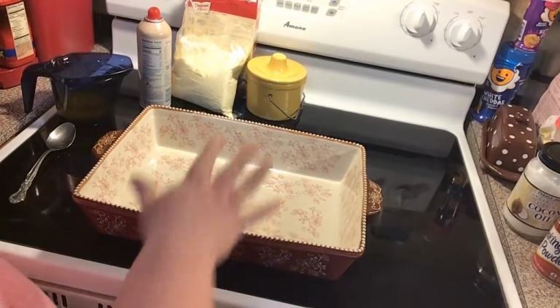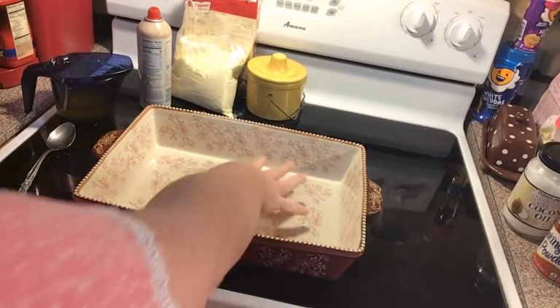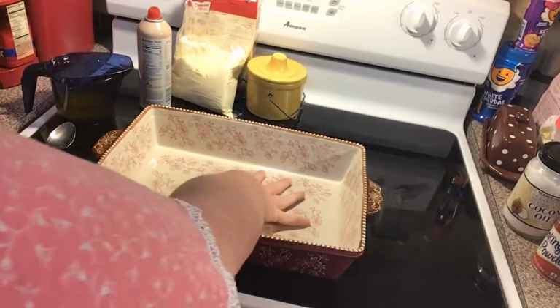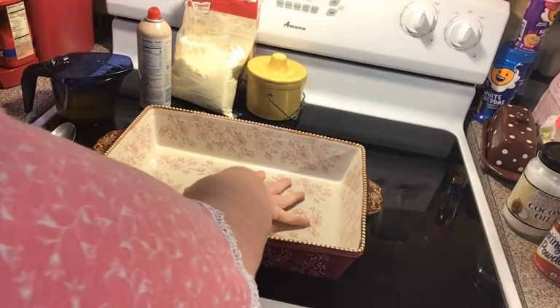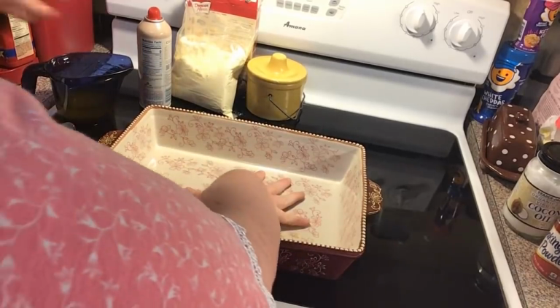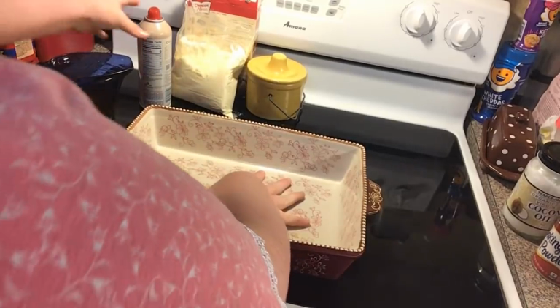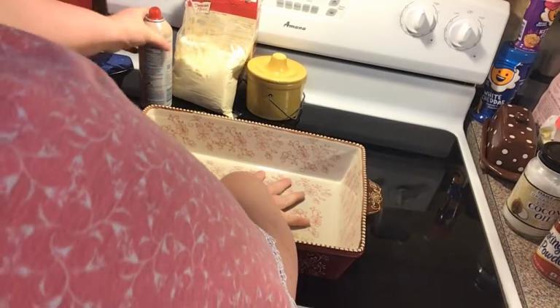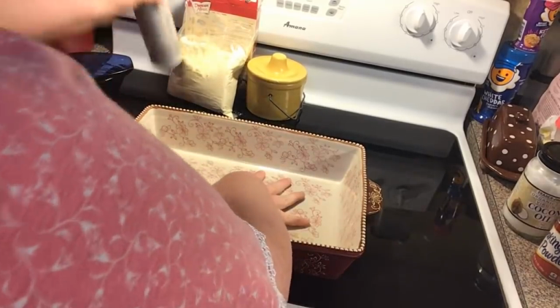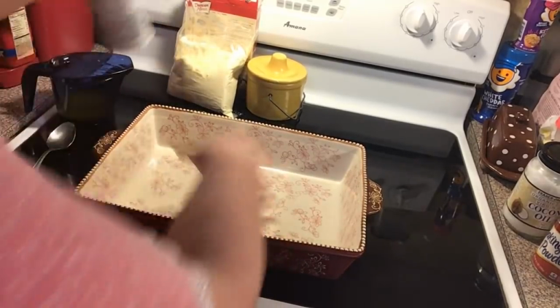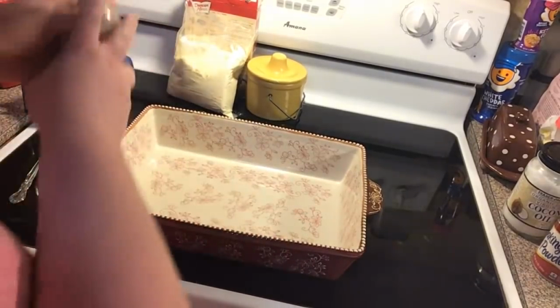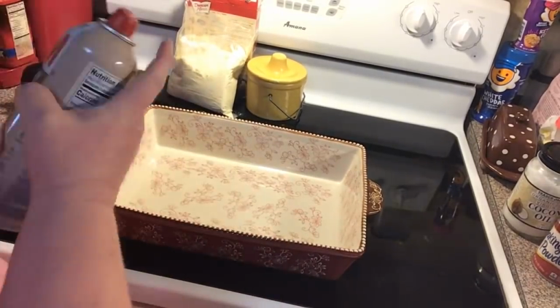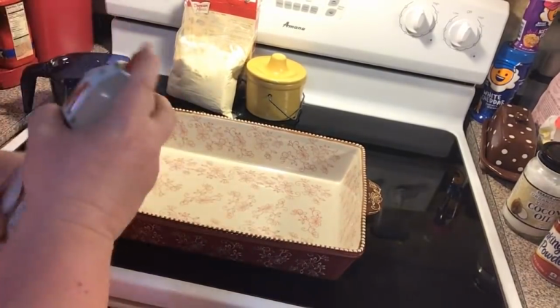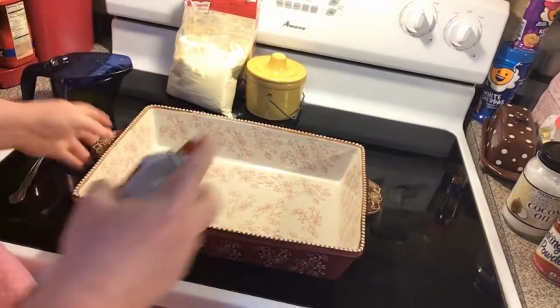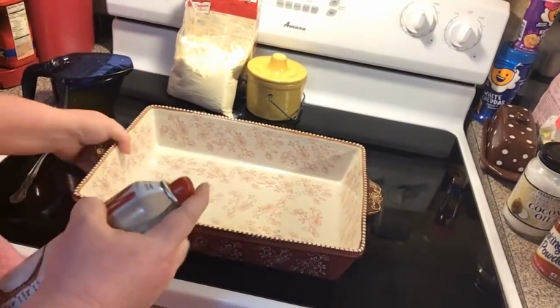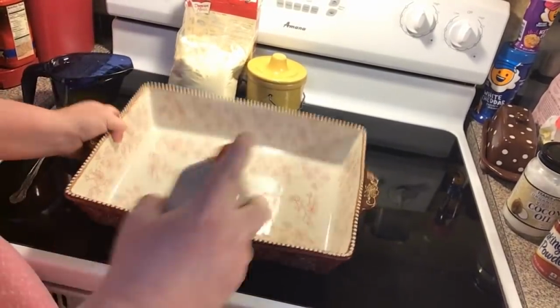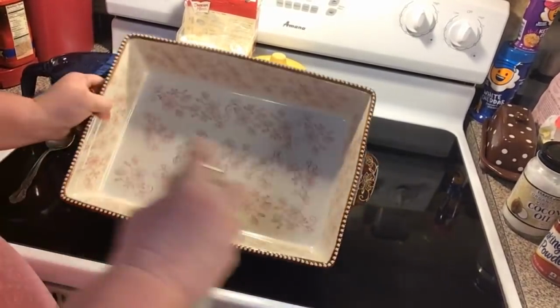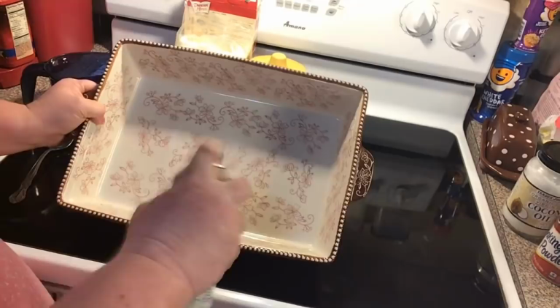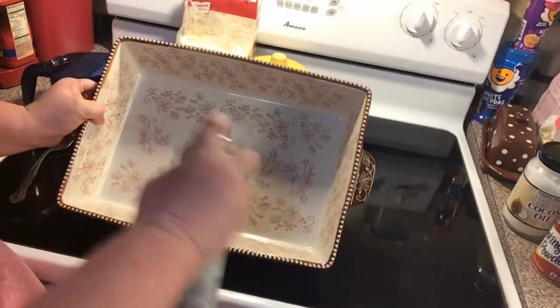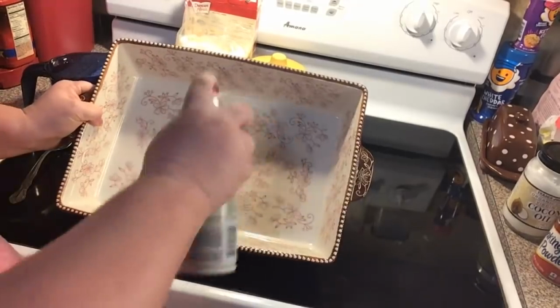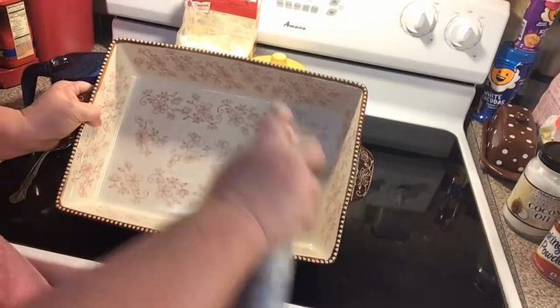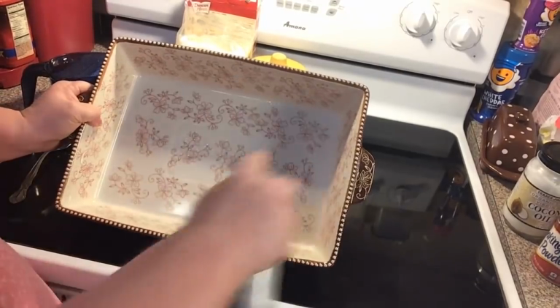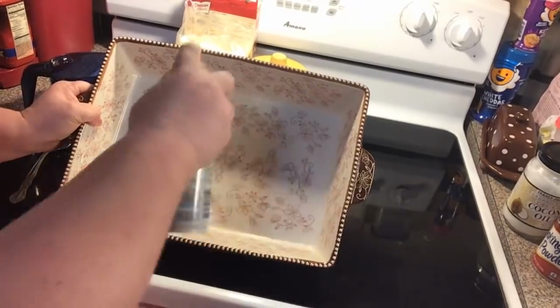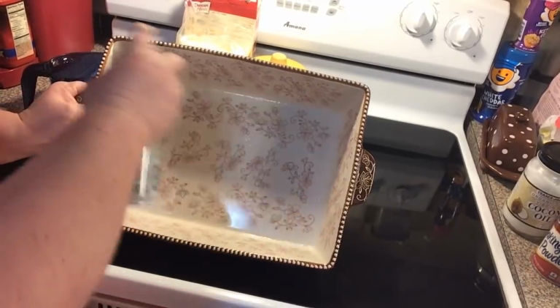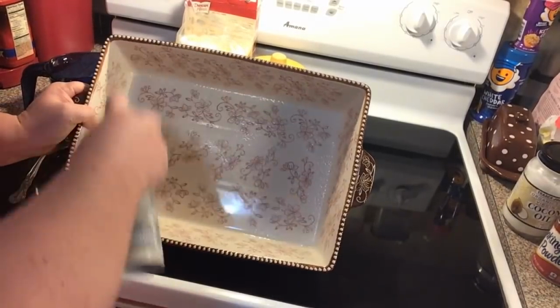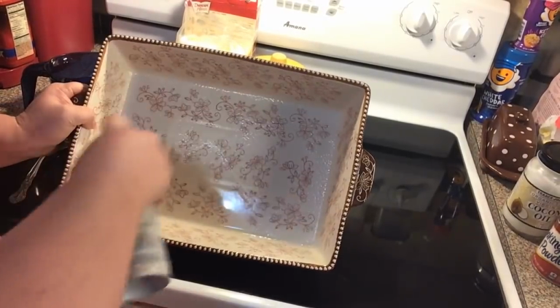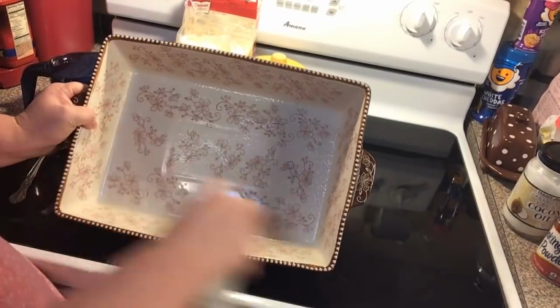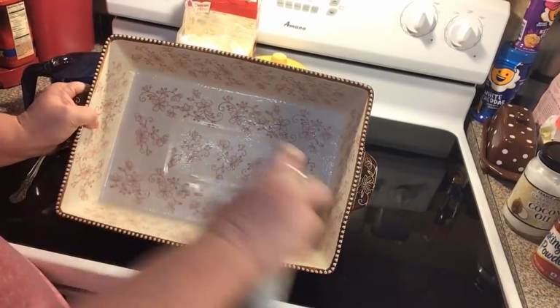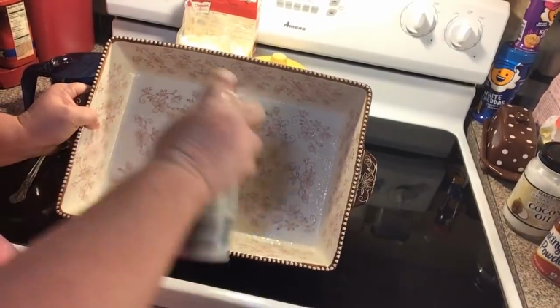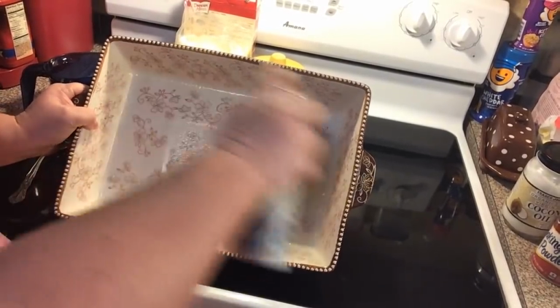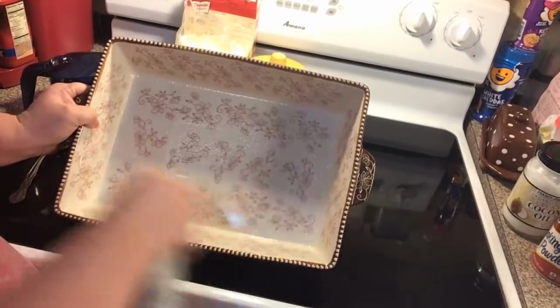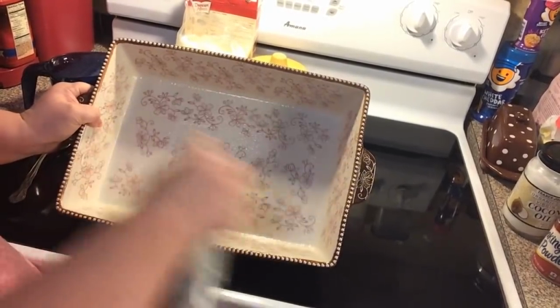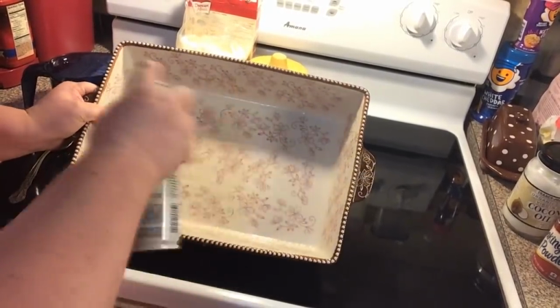You're going to take a 13 by 9 baking dish. I'm going to spray it real good with some cooking spray — you don't want no stickage.